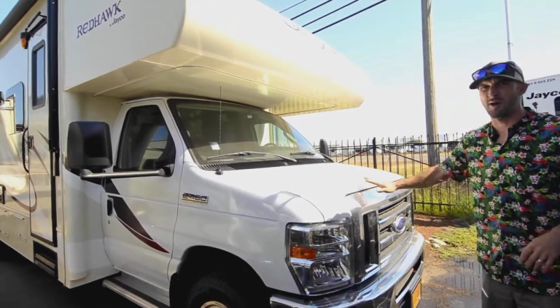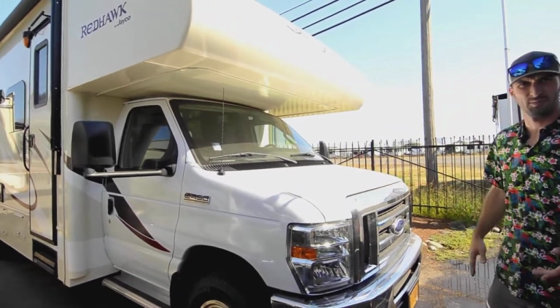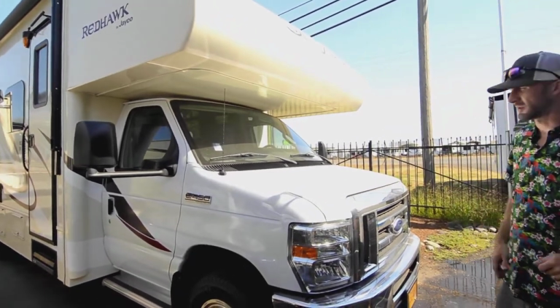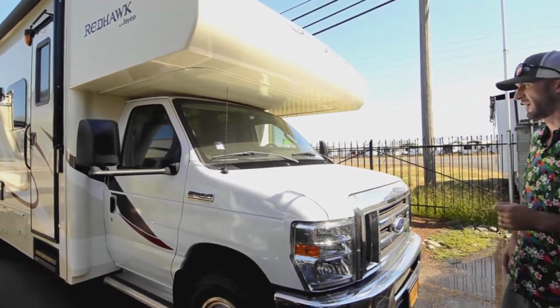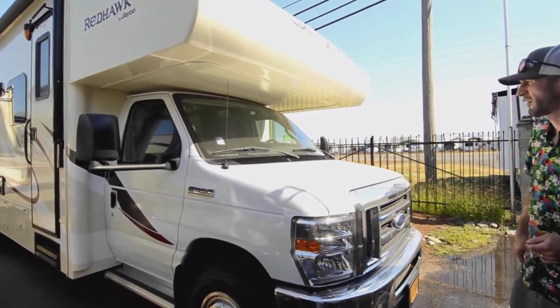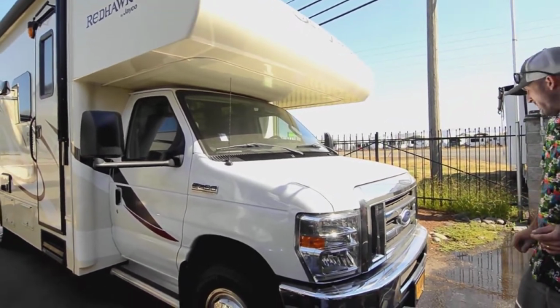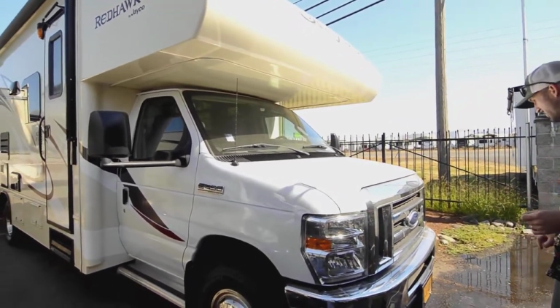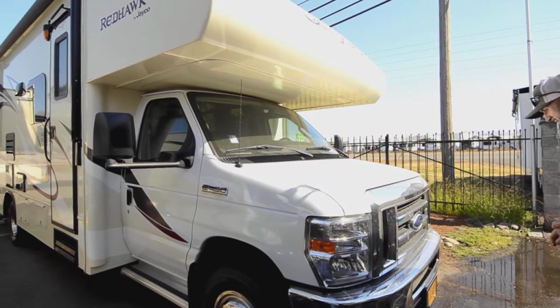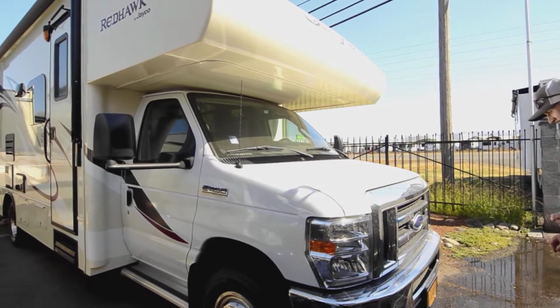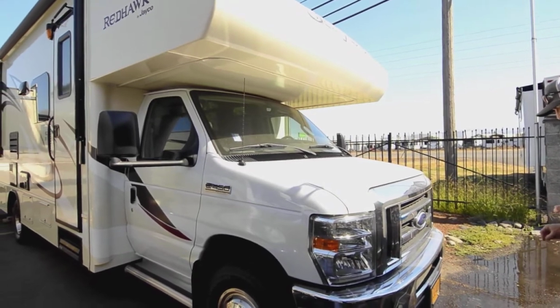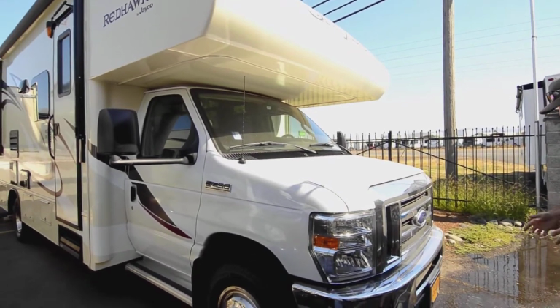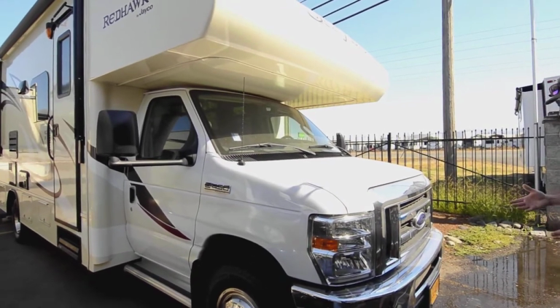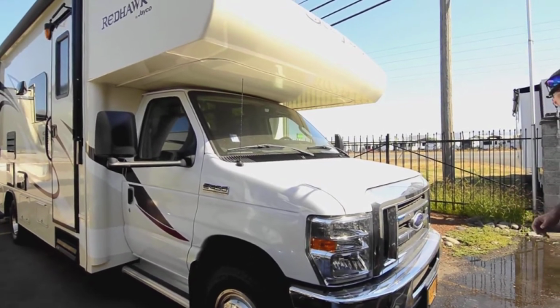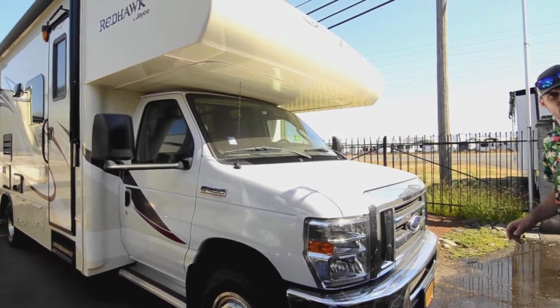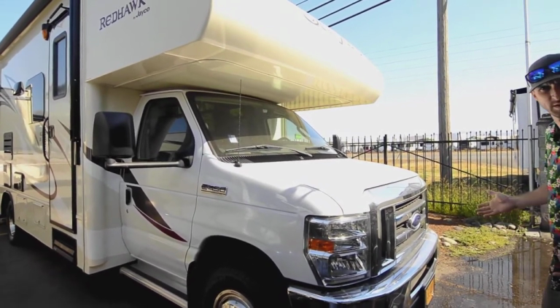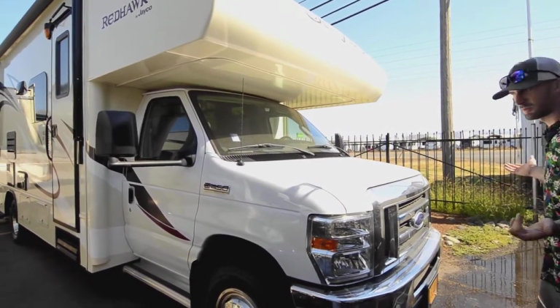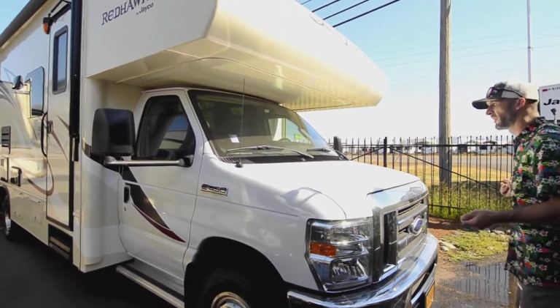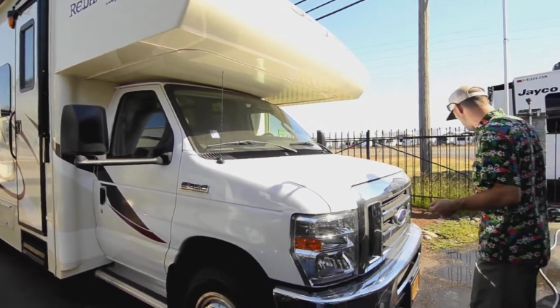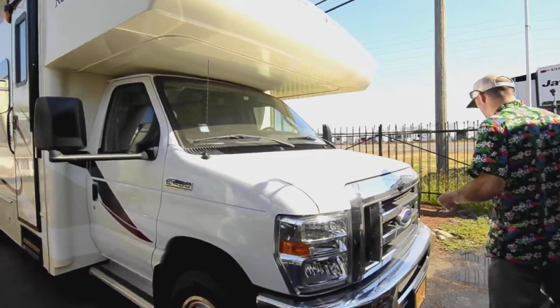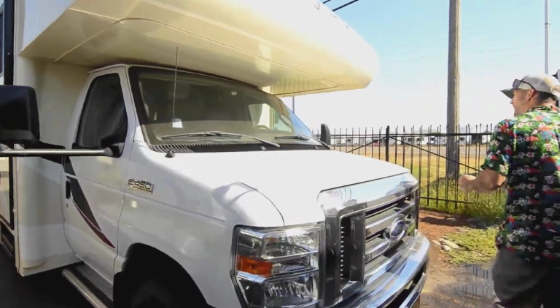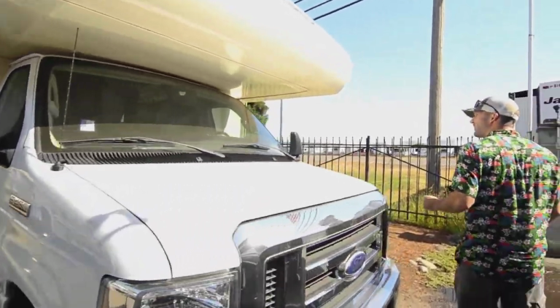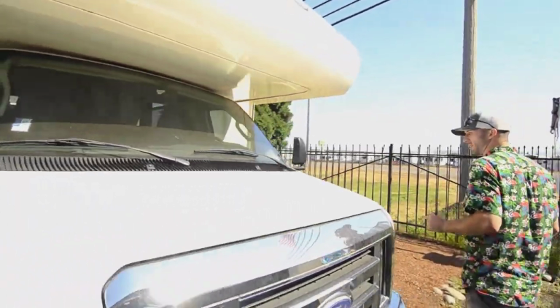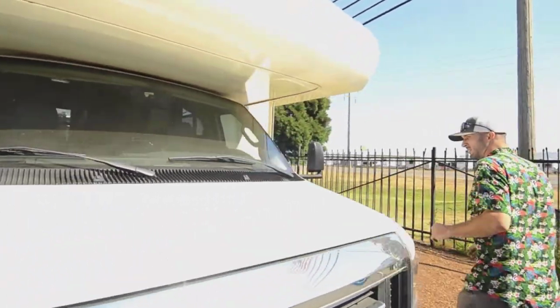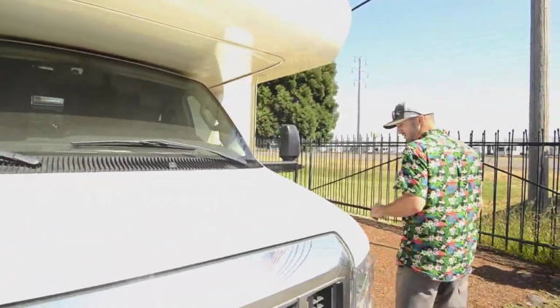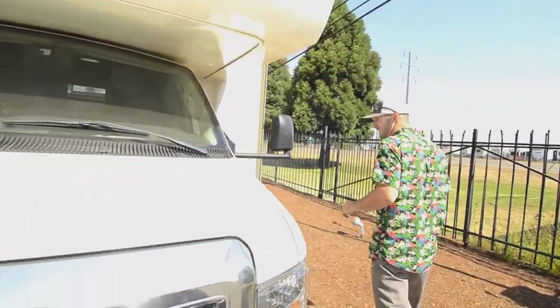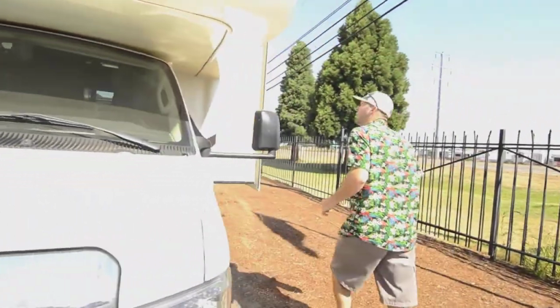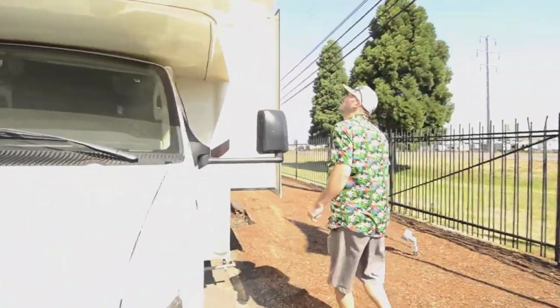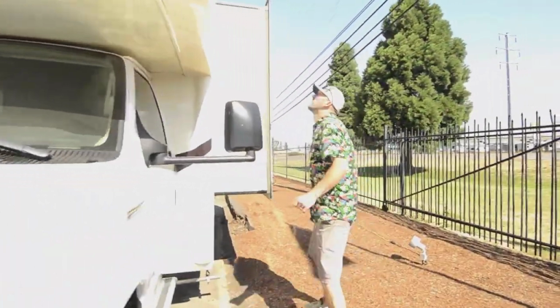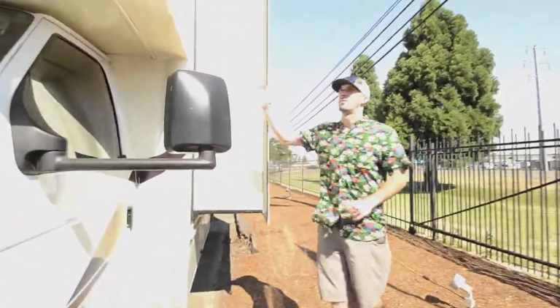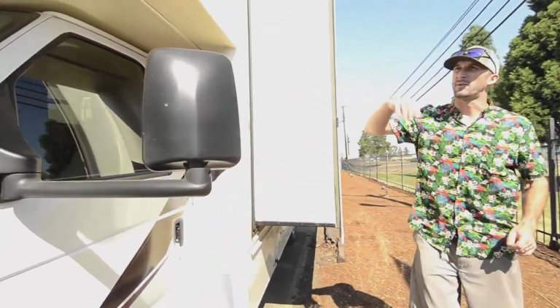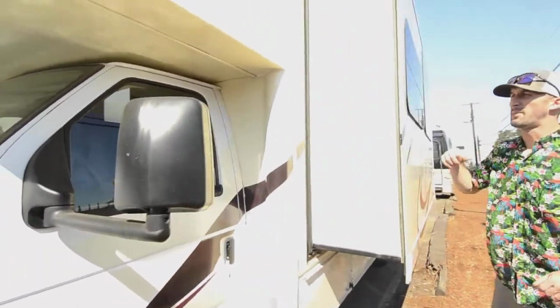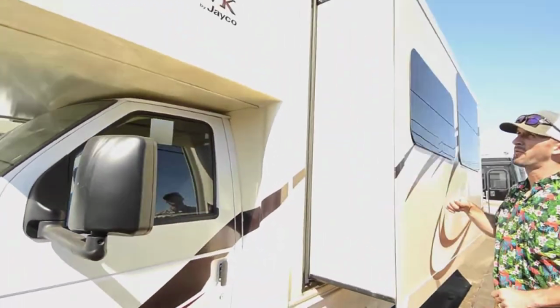Great power — 365 horsepower, something along those lines — and fairly fuel efficient relative to your other options. Coming along the driver's side, we just have our big fiberglass cap up front.